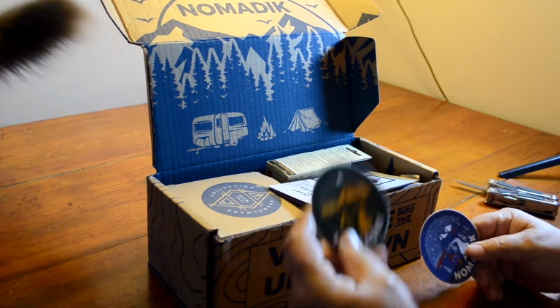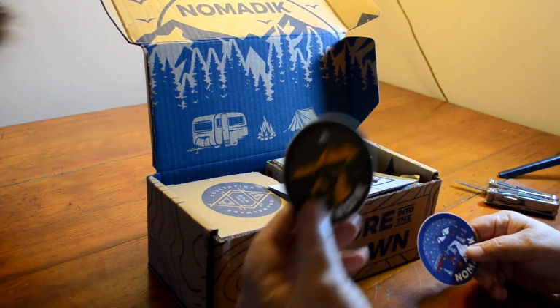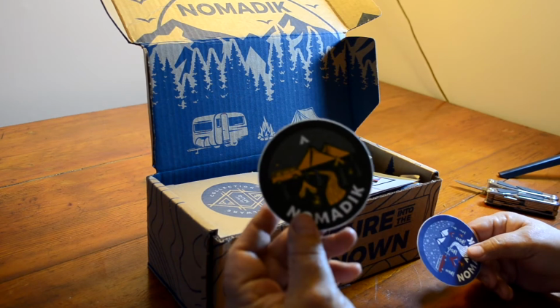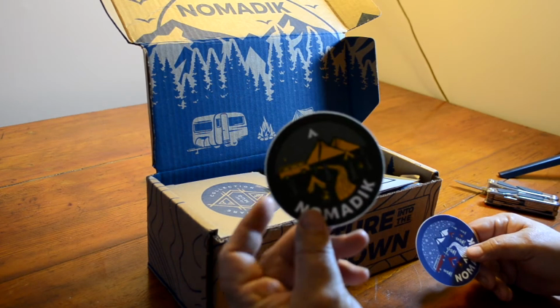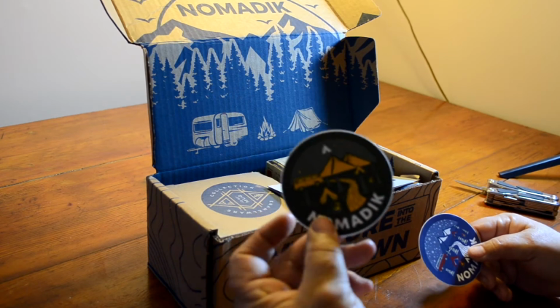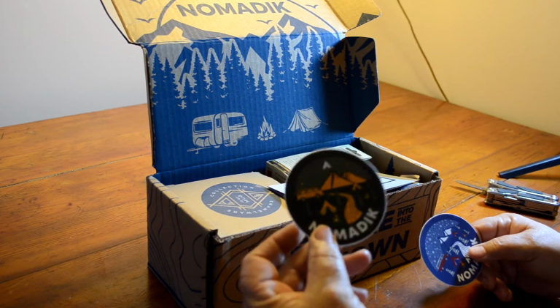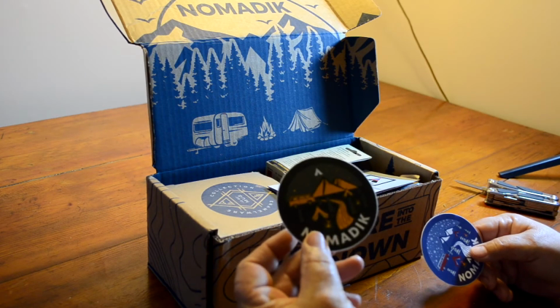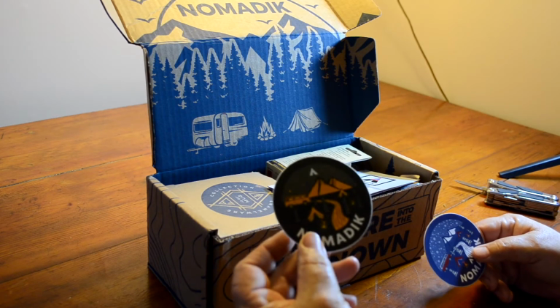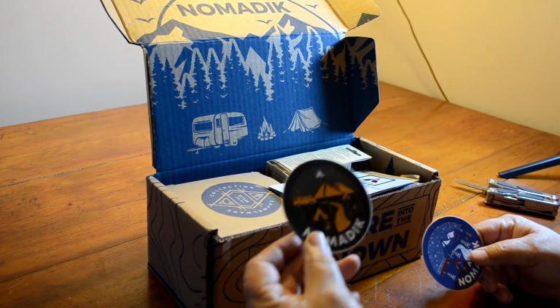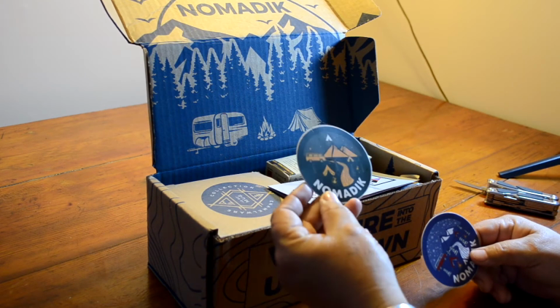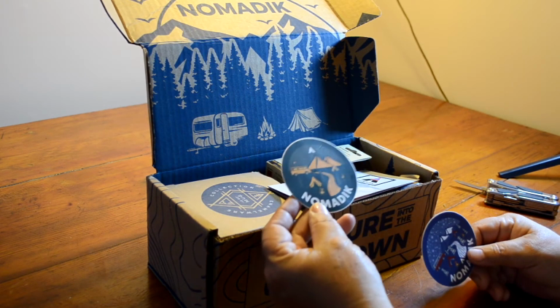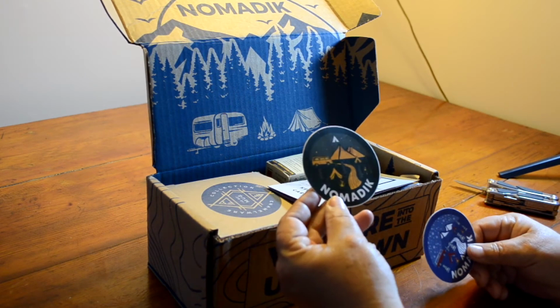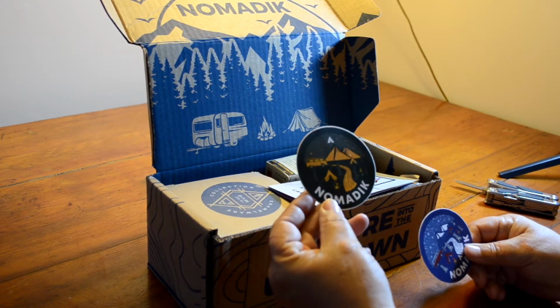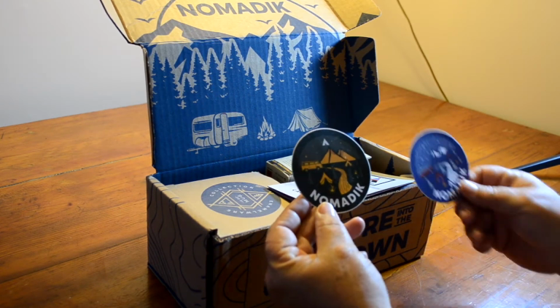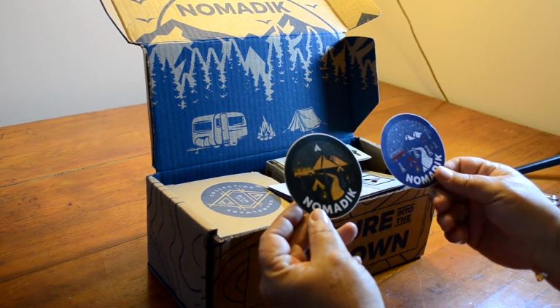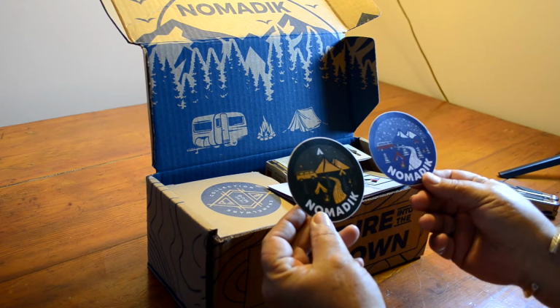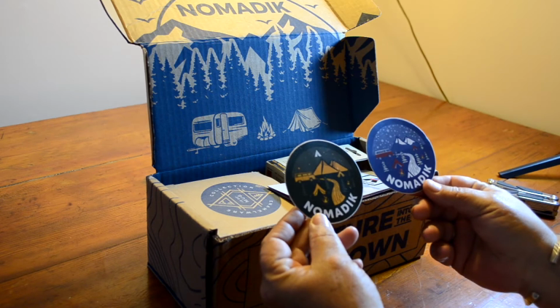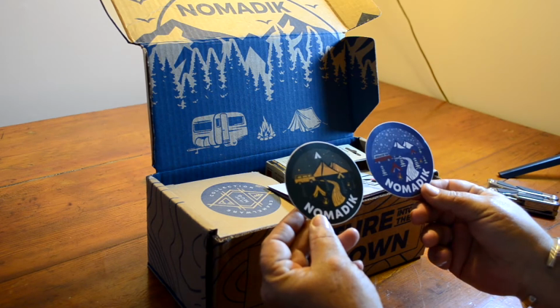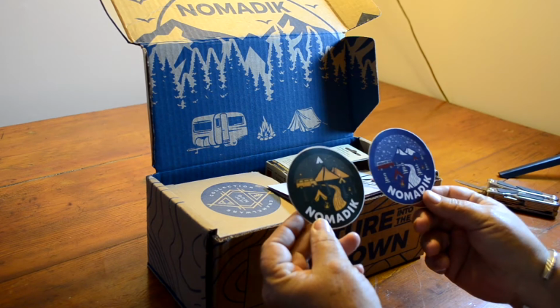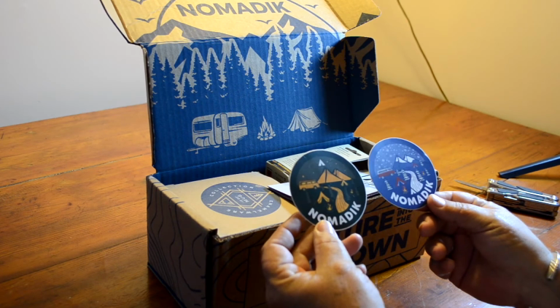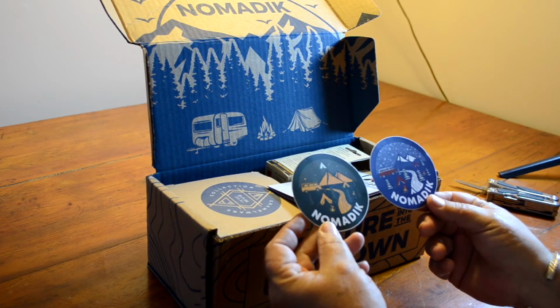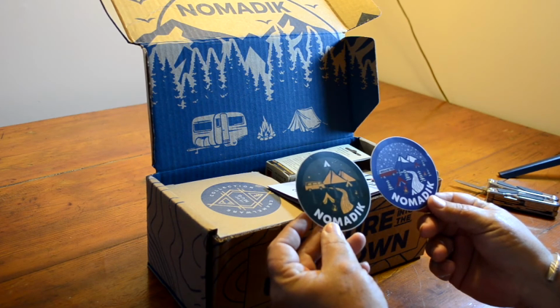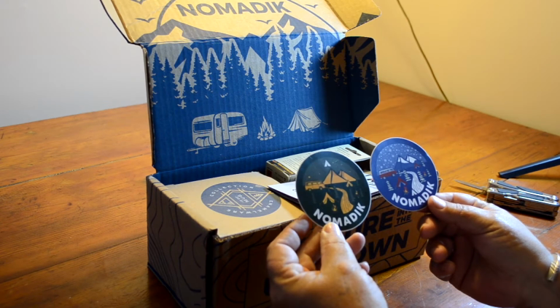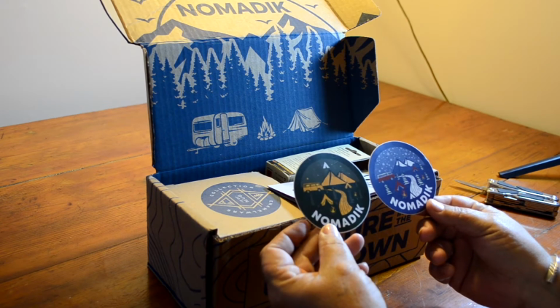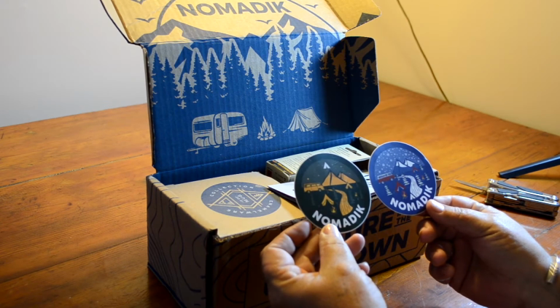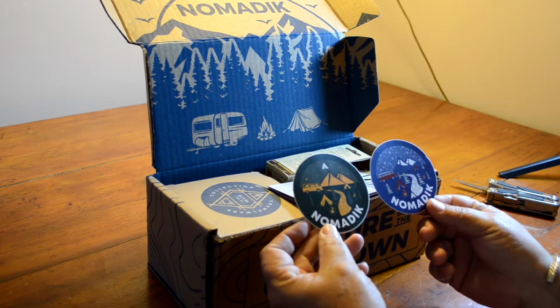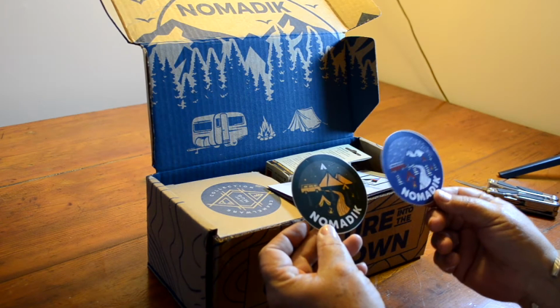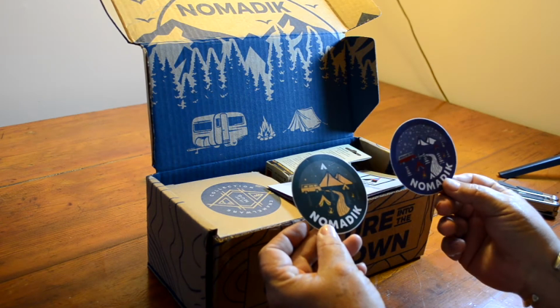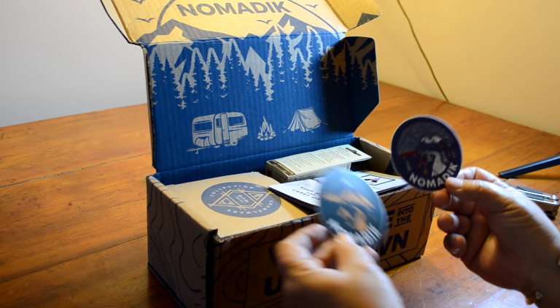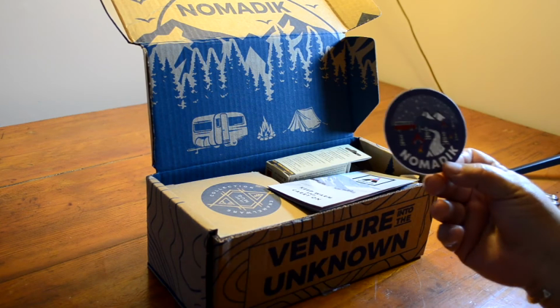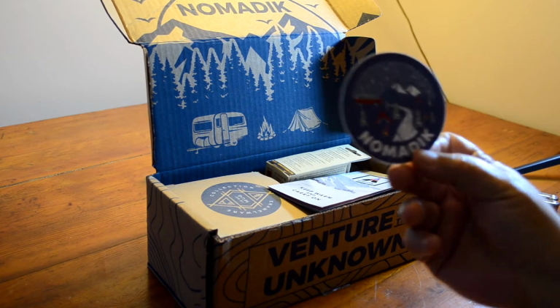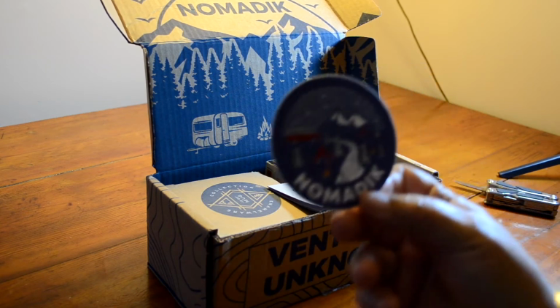First things first — this was the November sticker and this is the December sticker. They're different. This one has snow on it.